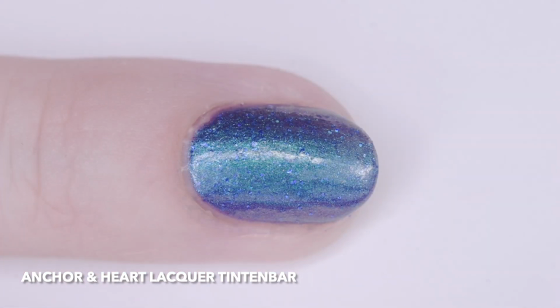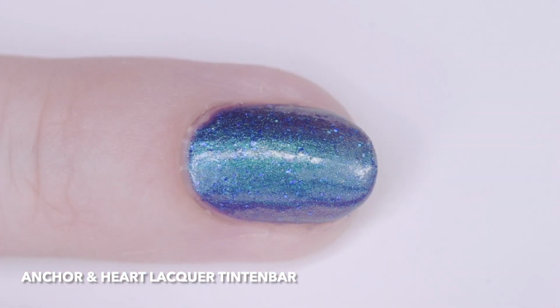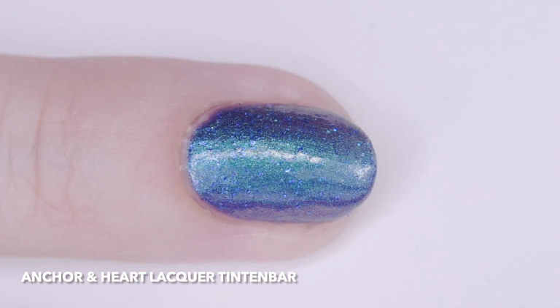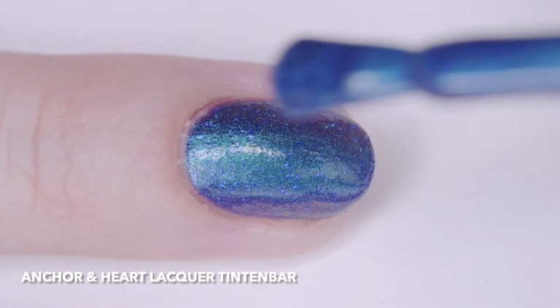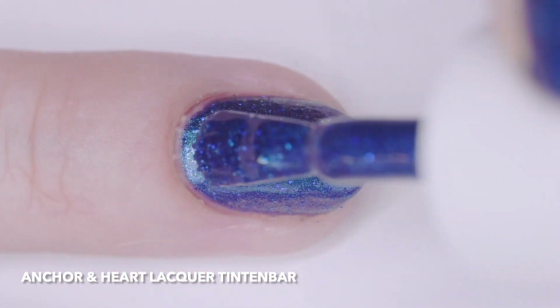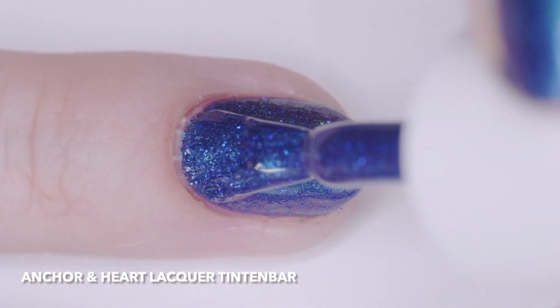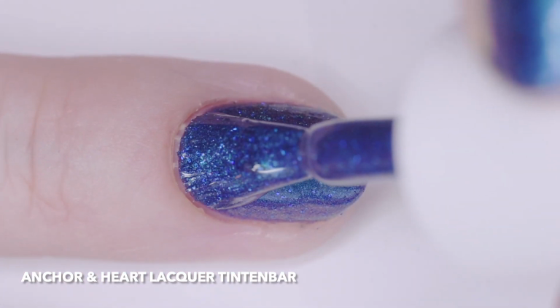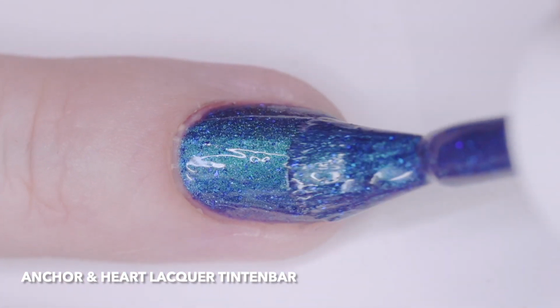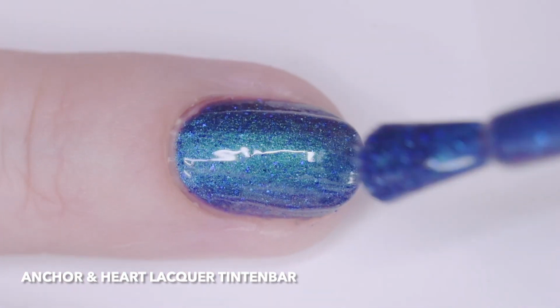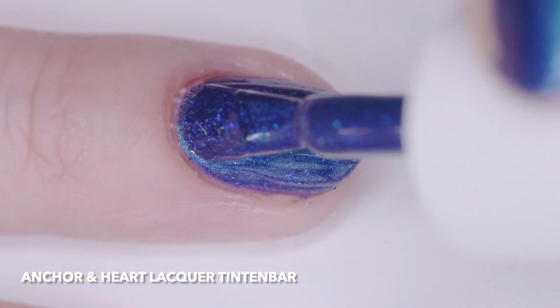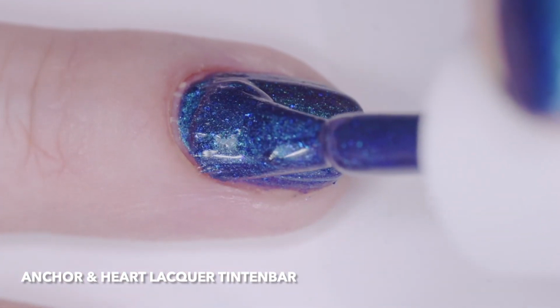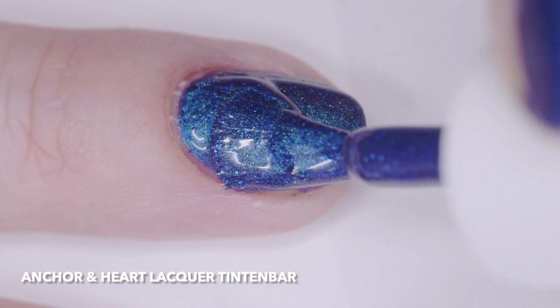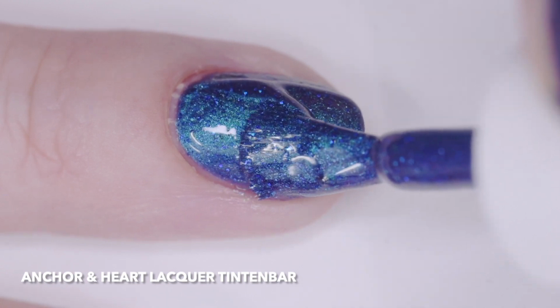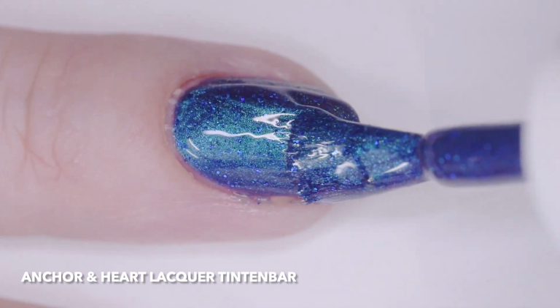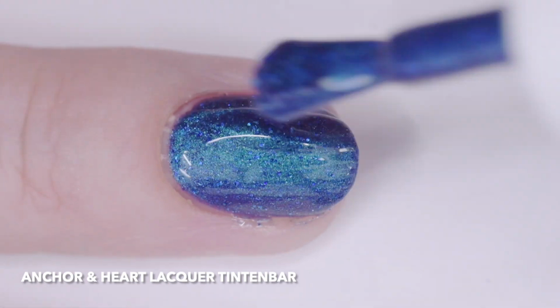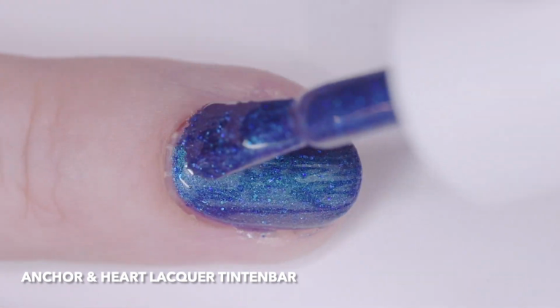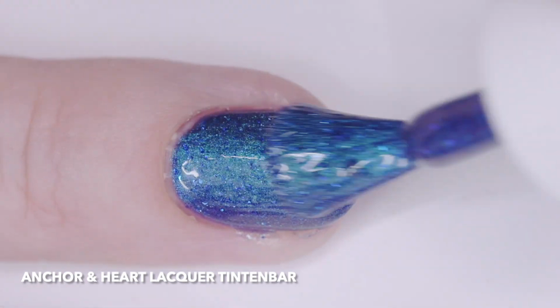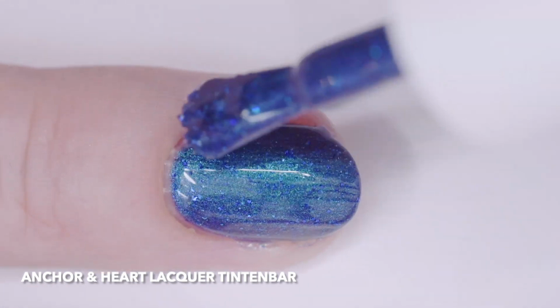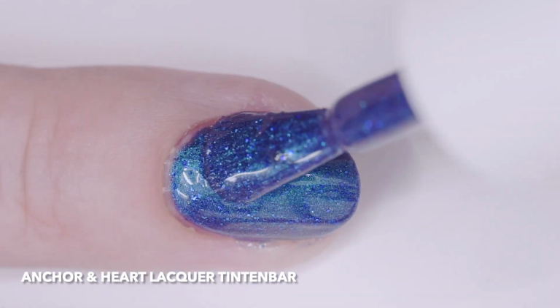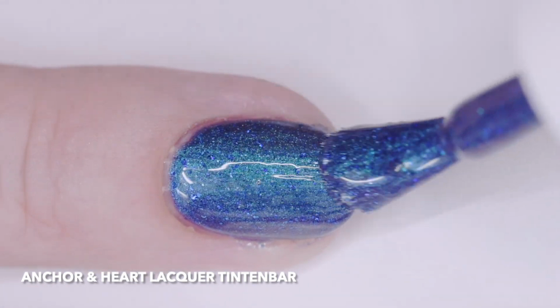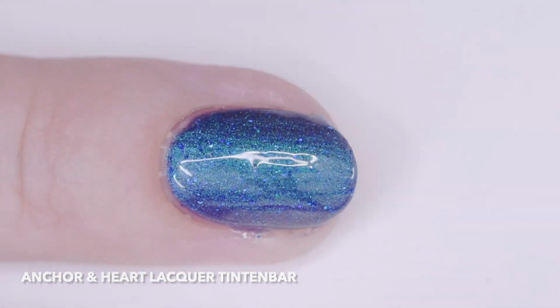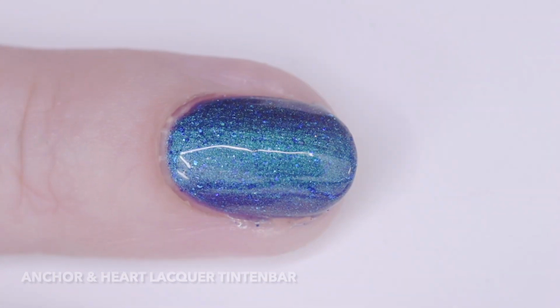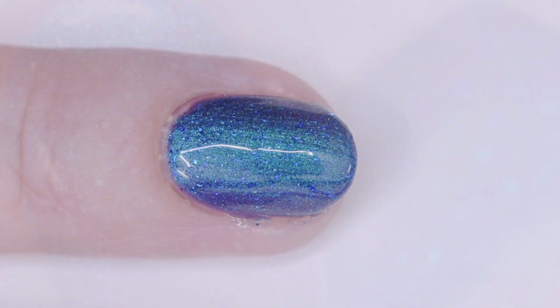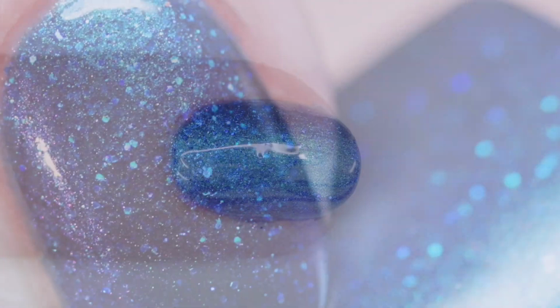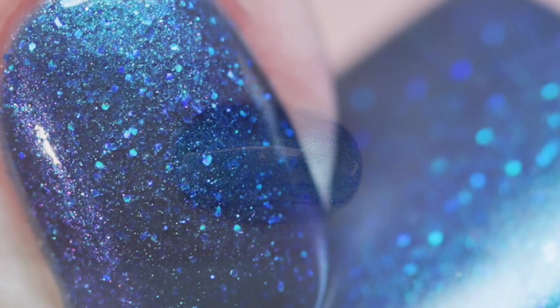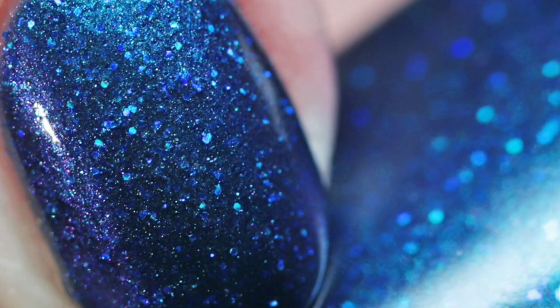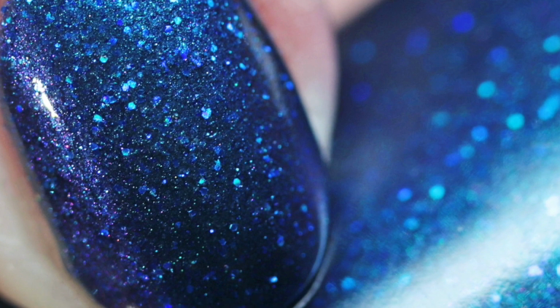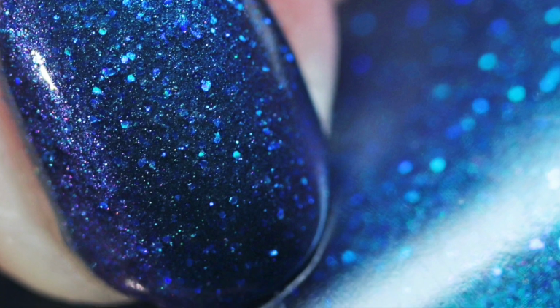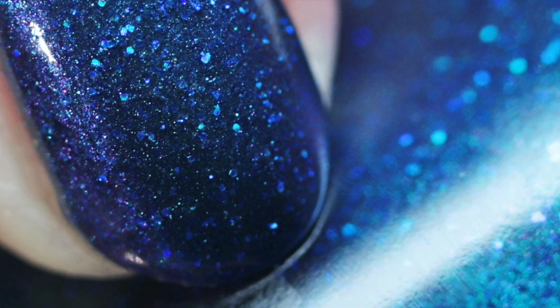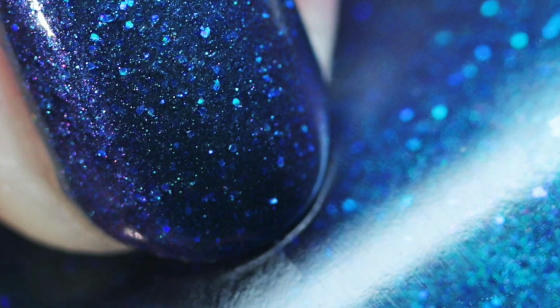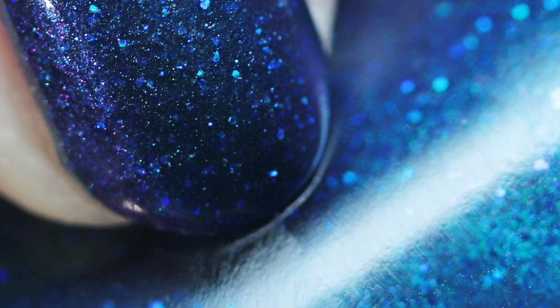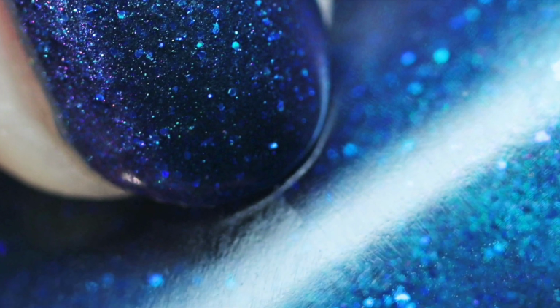I wore it in four thin coats, but two or three will cover. It had a quick dry time and was pretty smooth for having glitter, but still needs top coat for shine. The price is $12.50.